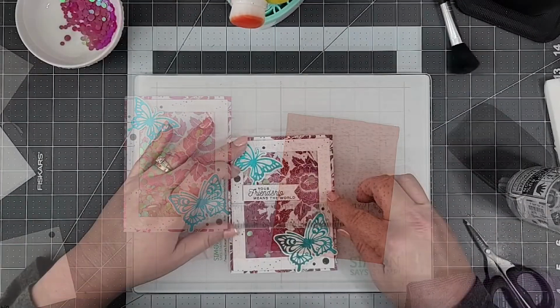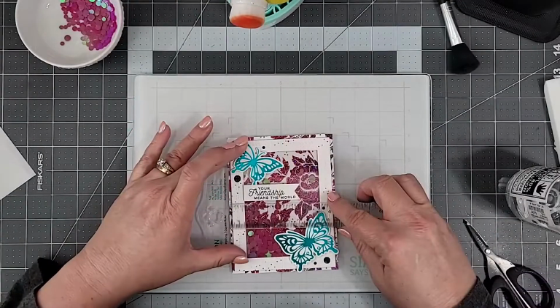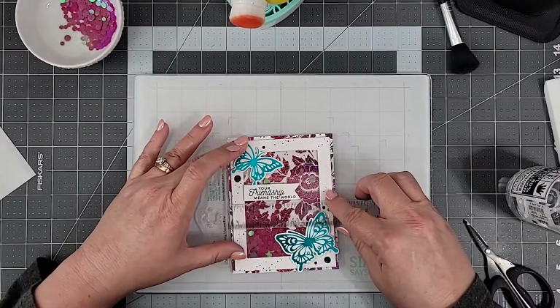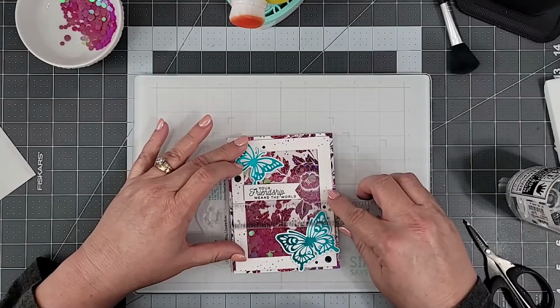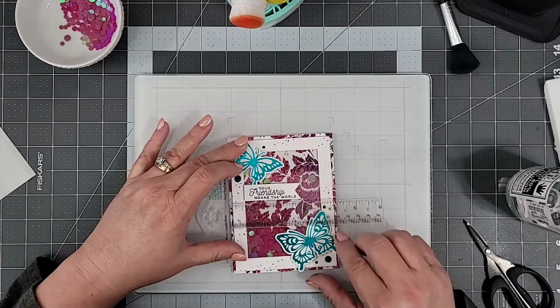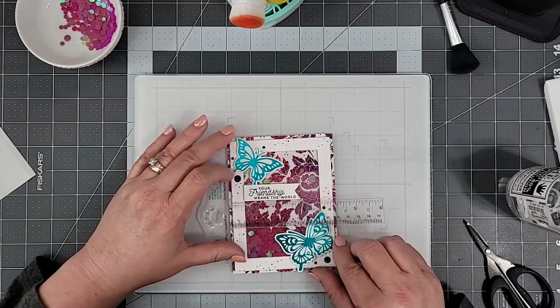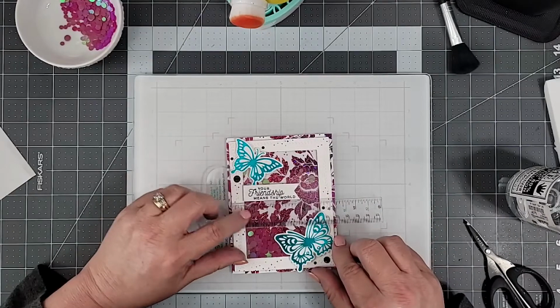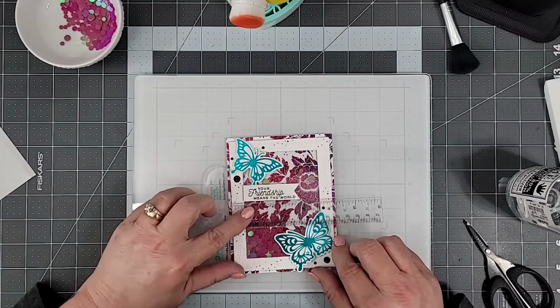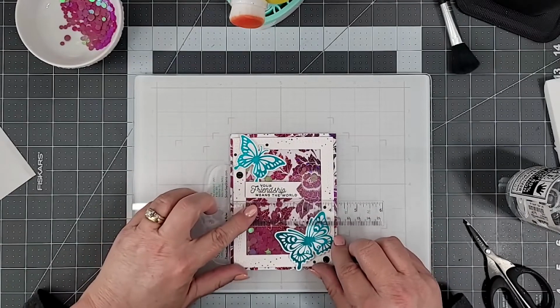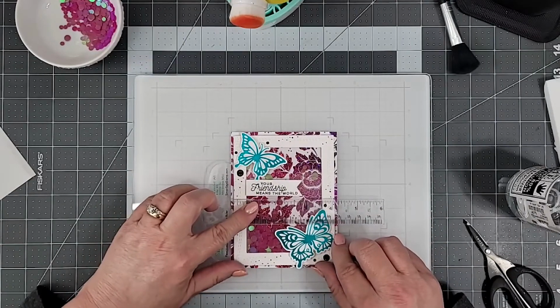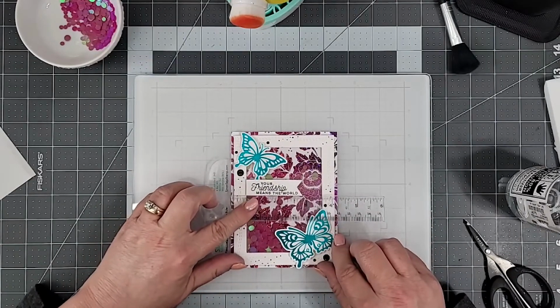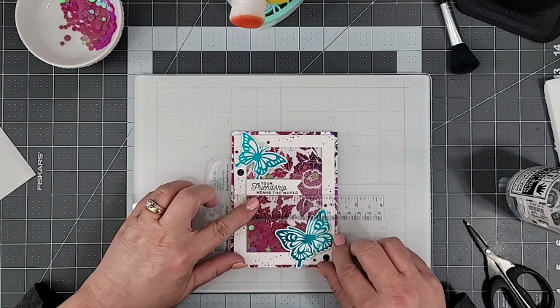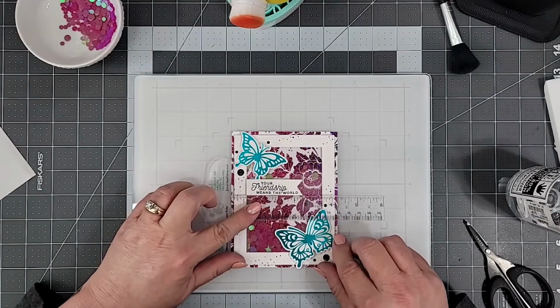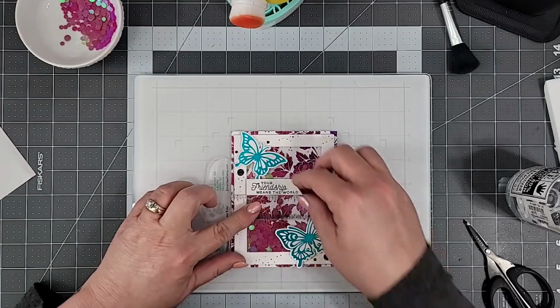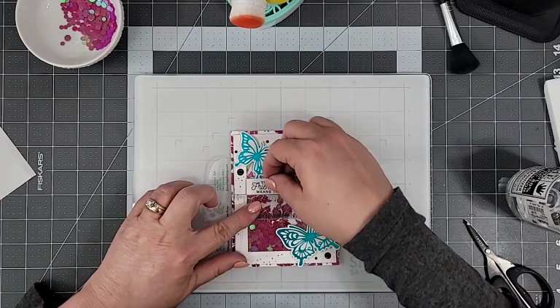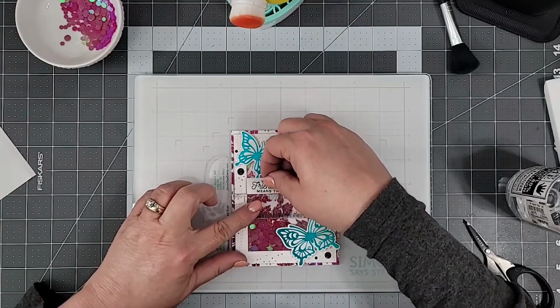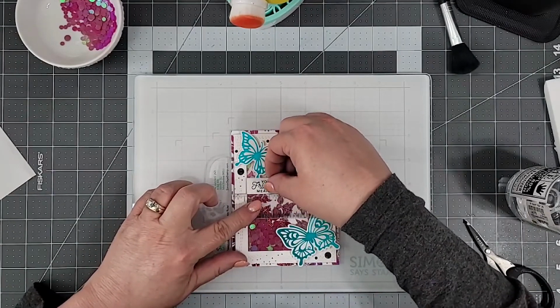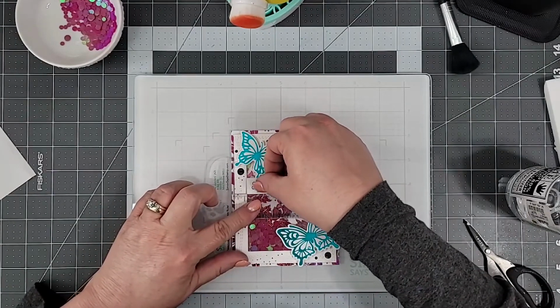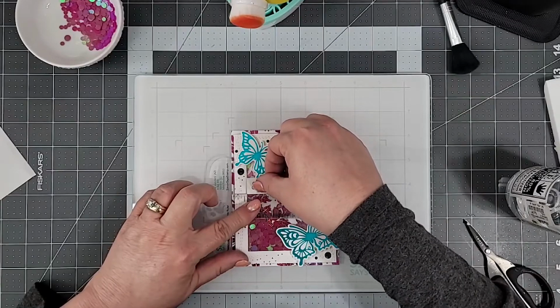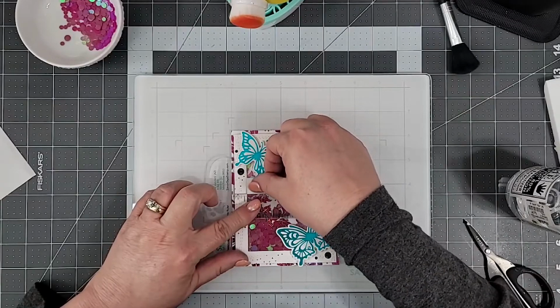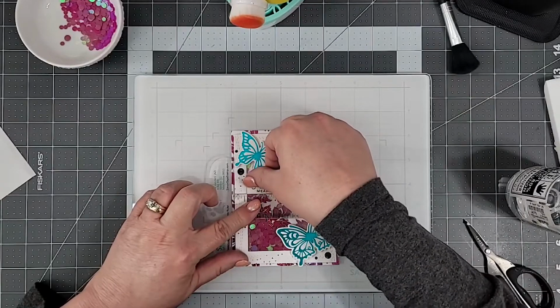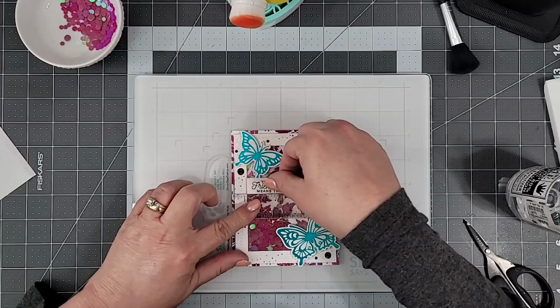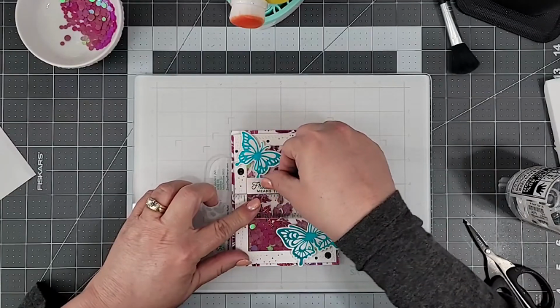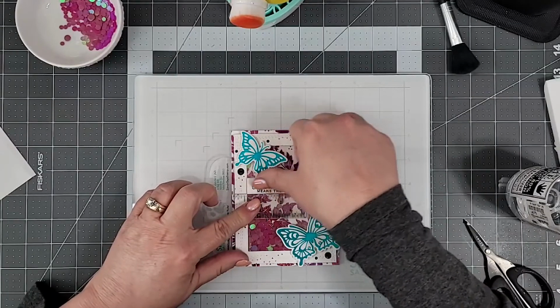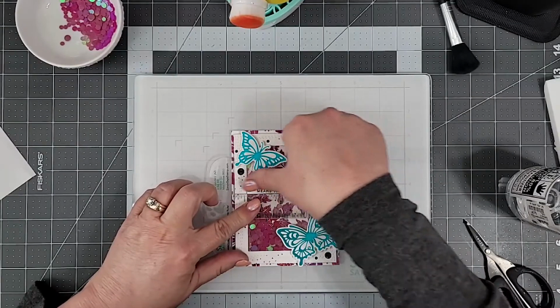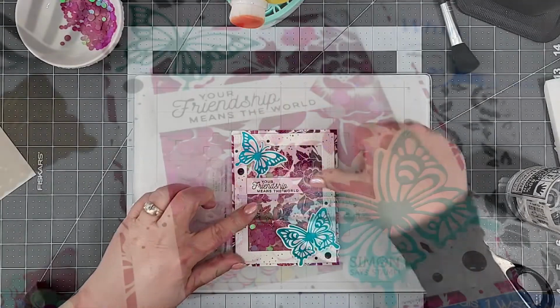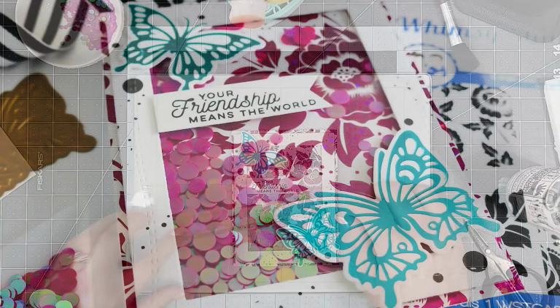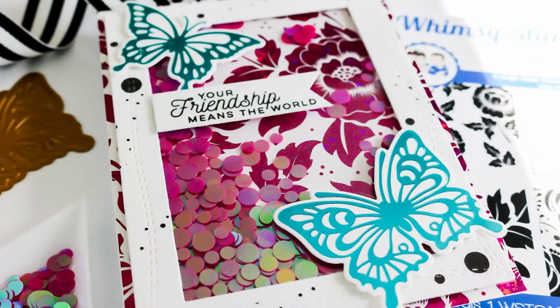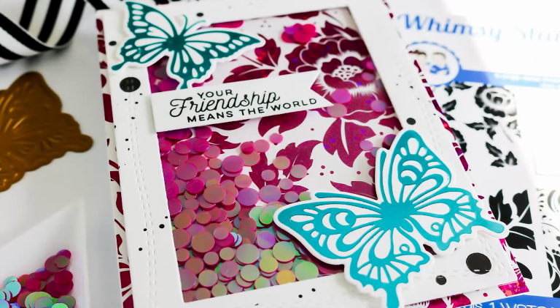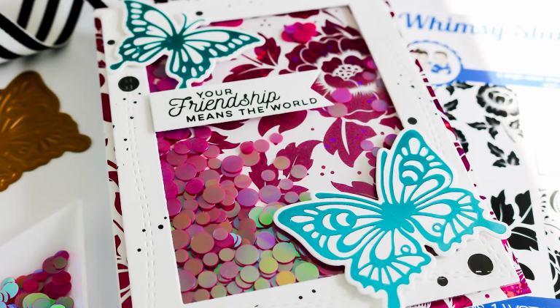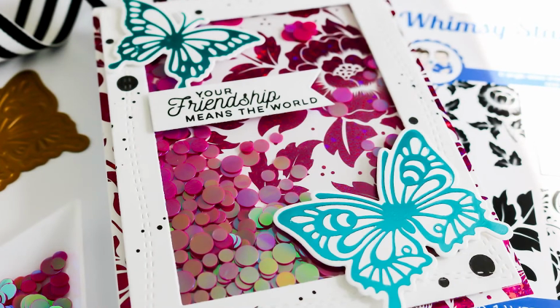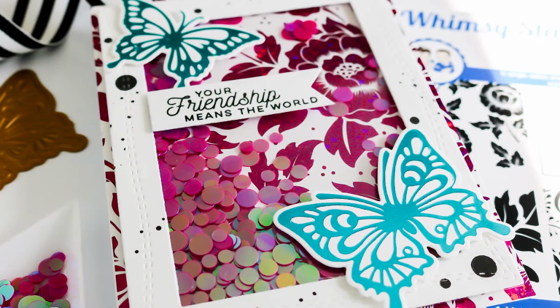To add my sentiment I'm using Simon Says' little T-ruler. I really like this T-ruler because the lip on it is a little bit higher than most T-rulers, so it stays in place when I'm using it. And I believe that's going to wrap us up on this video.